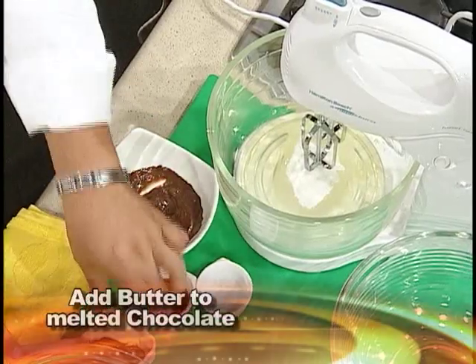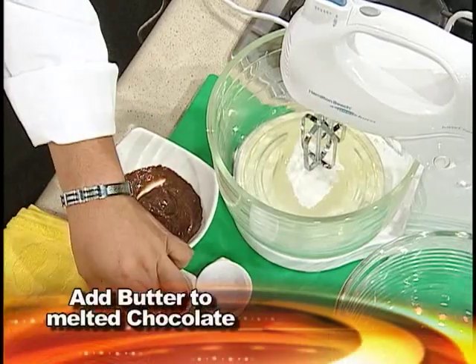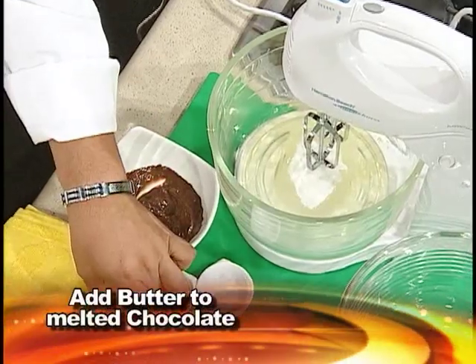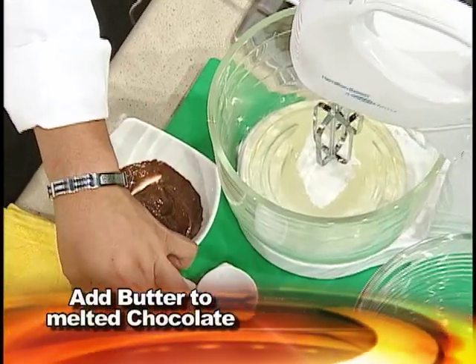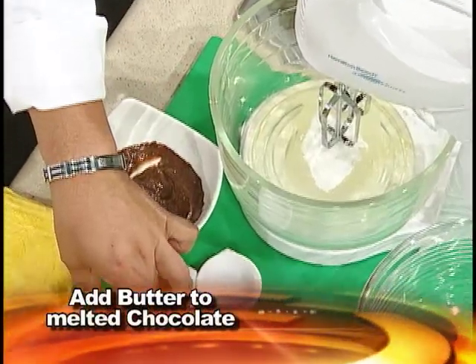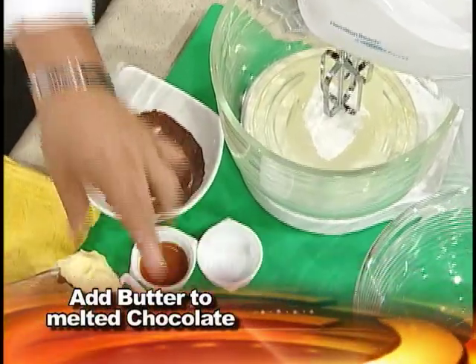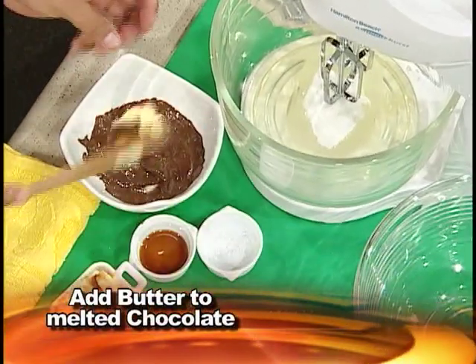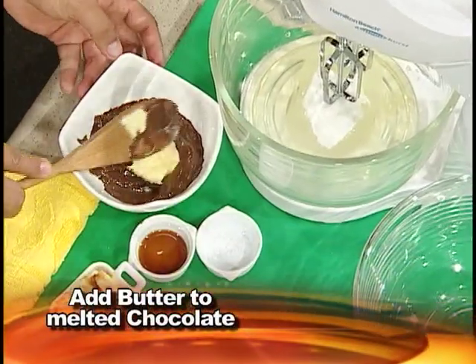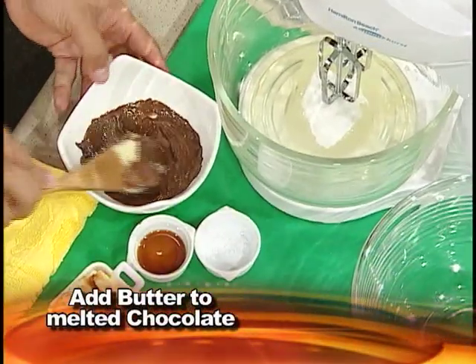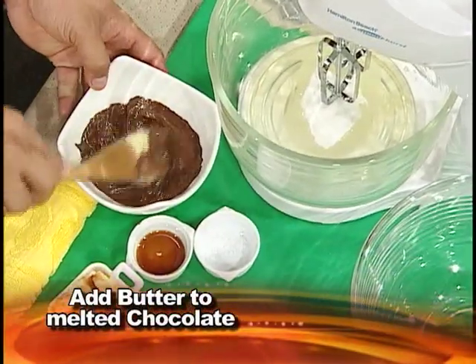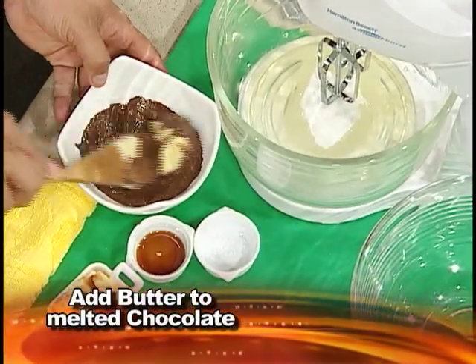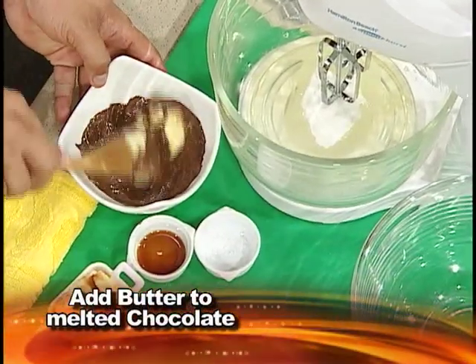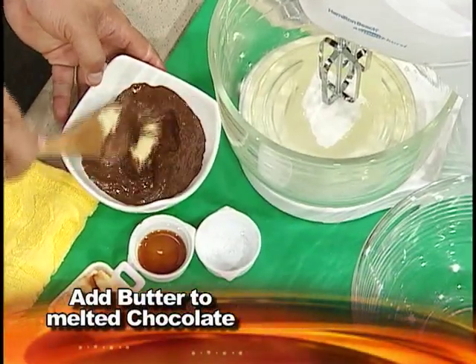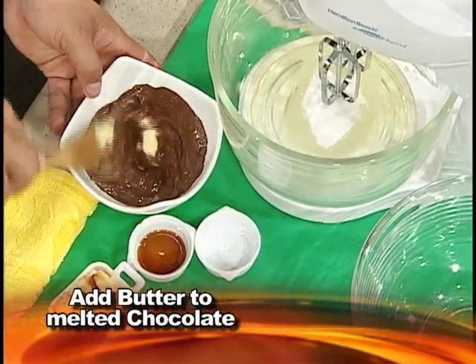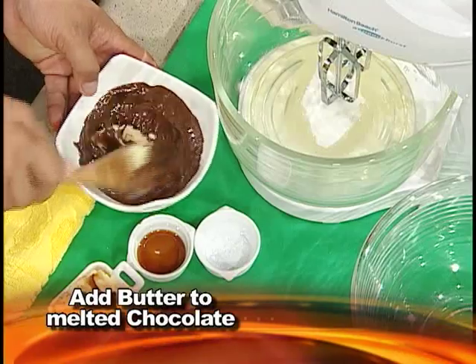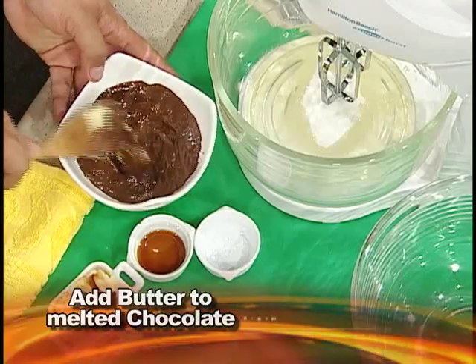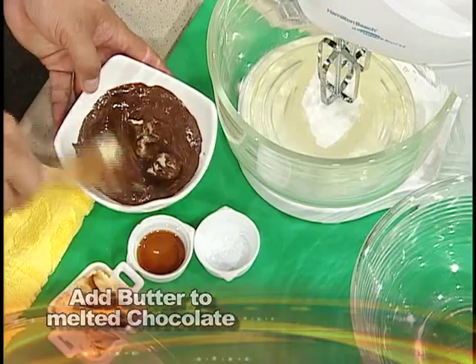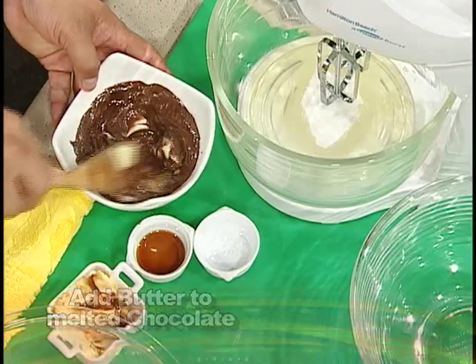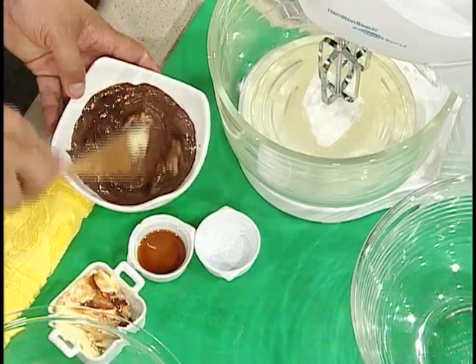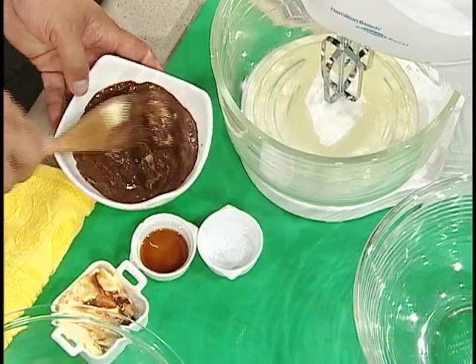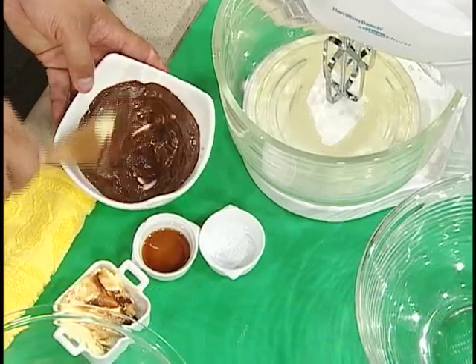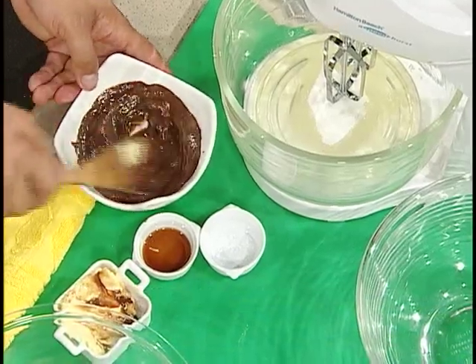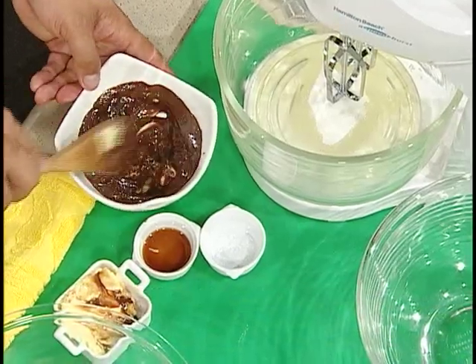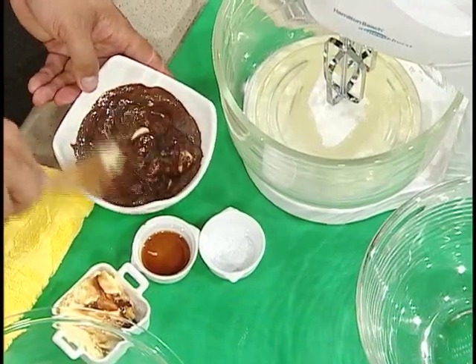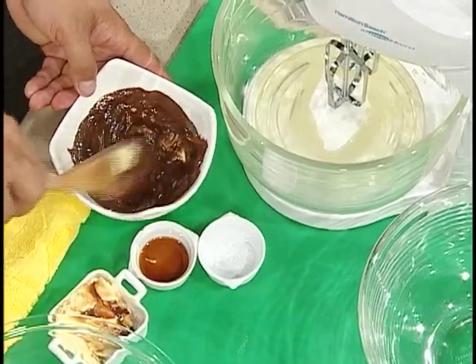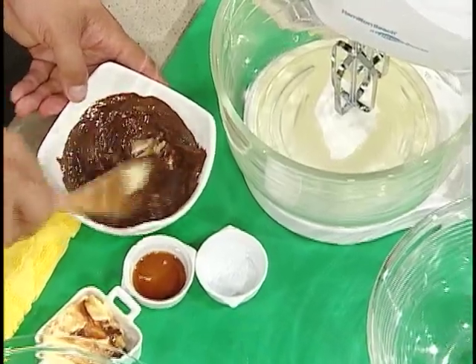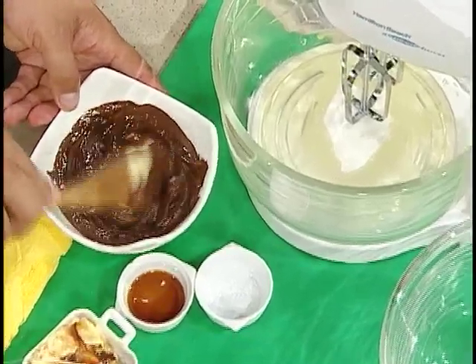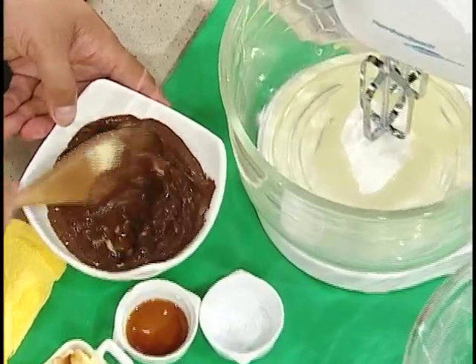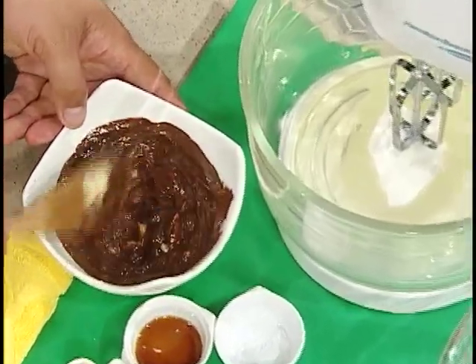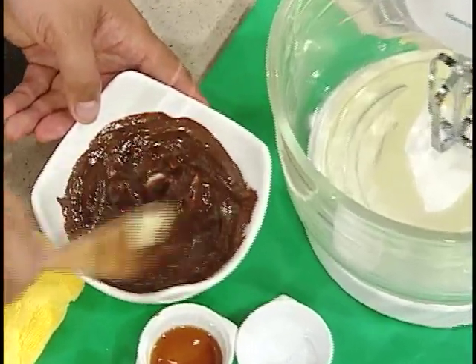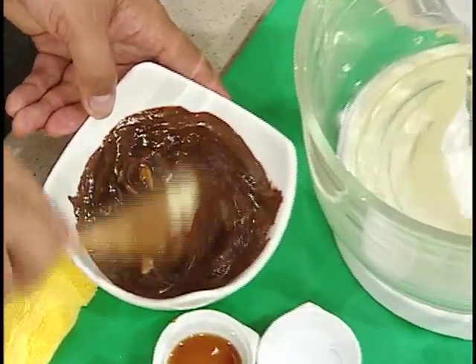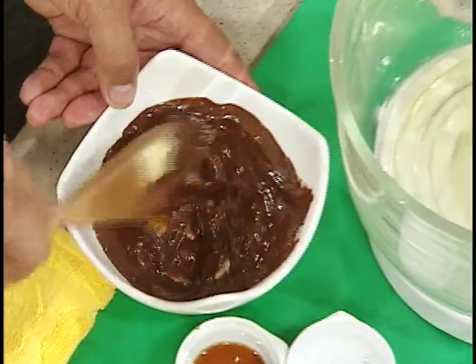Now that the chocolate is already softened, I'm going to add some butter. Is that unsalted butter? Unsalted butter, yes.